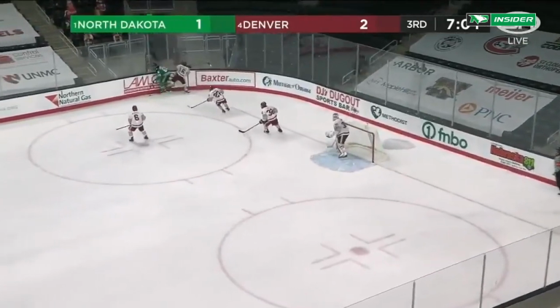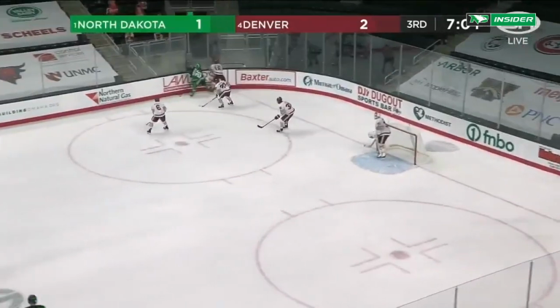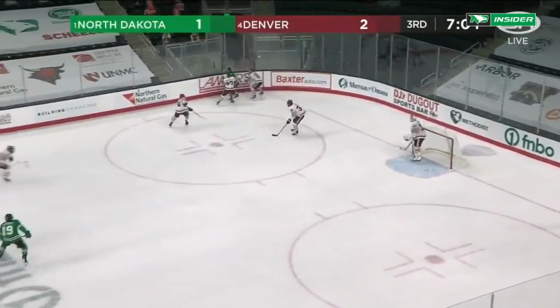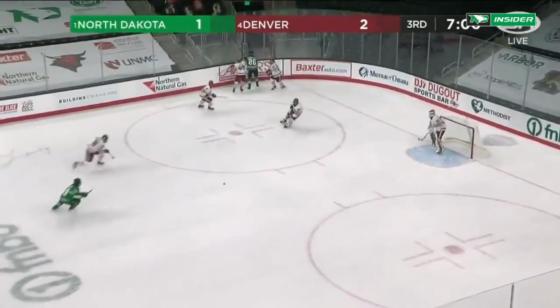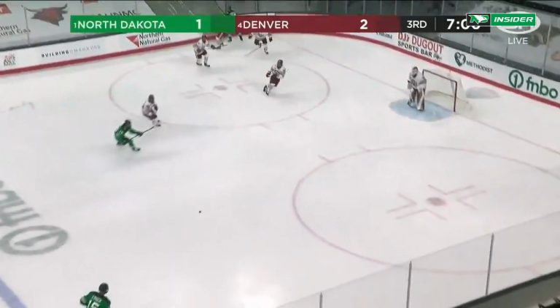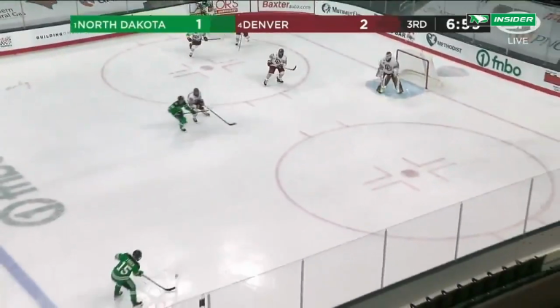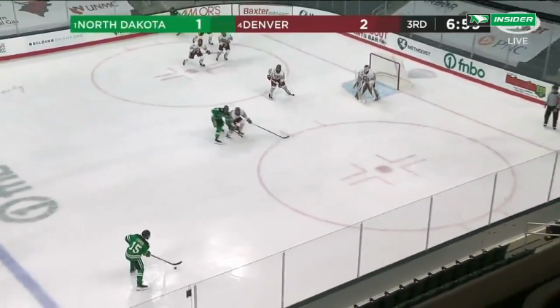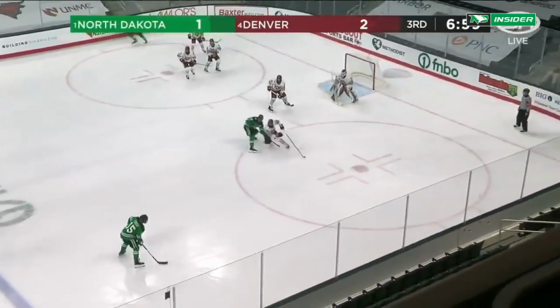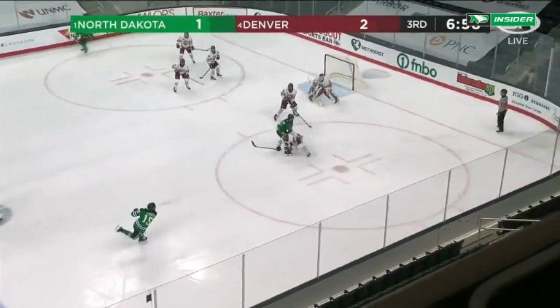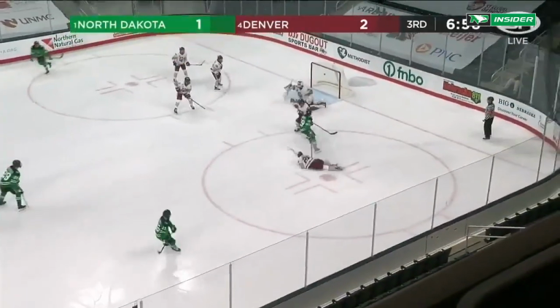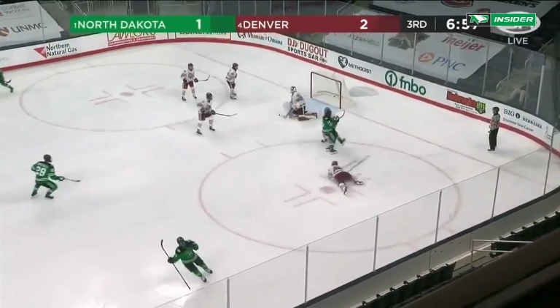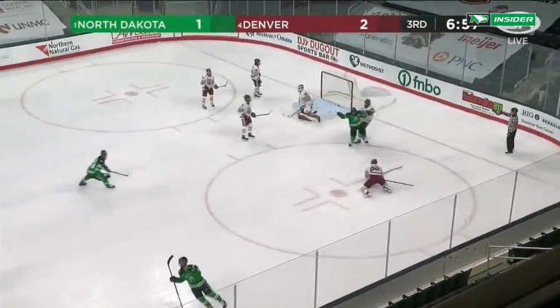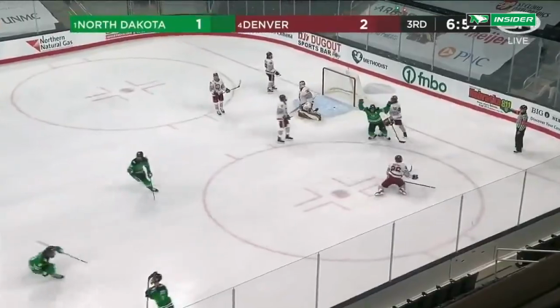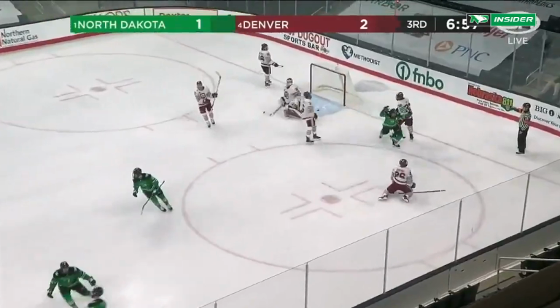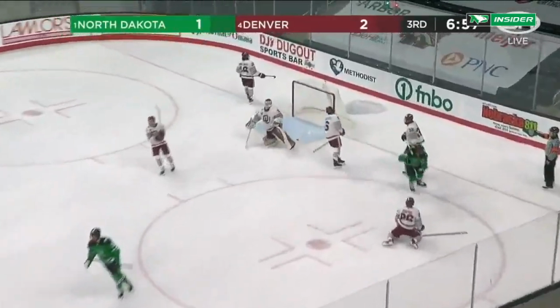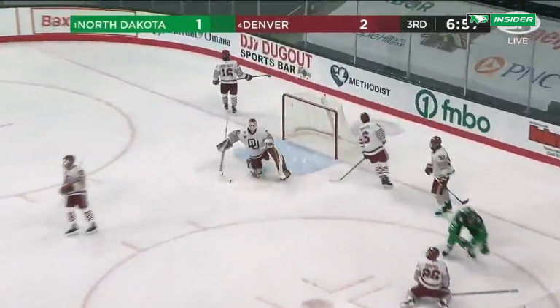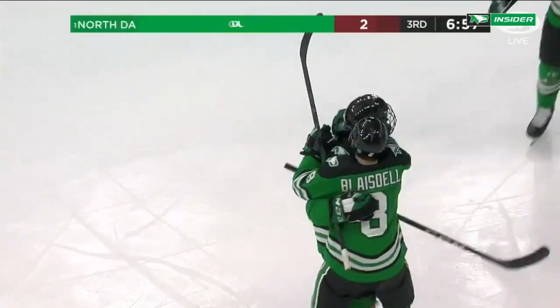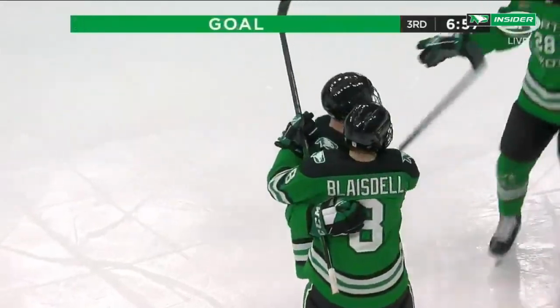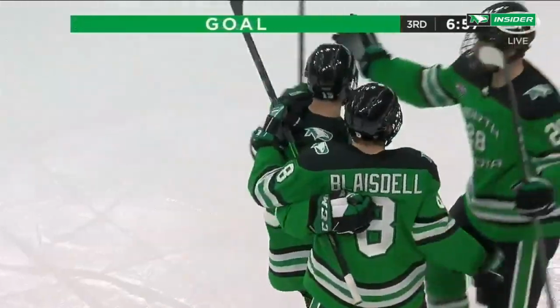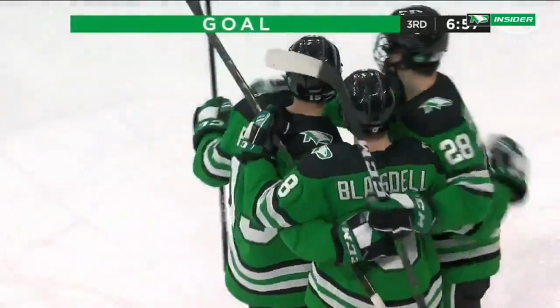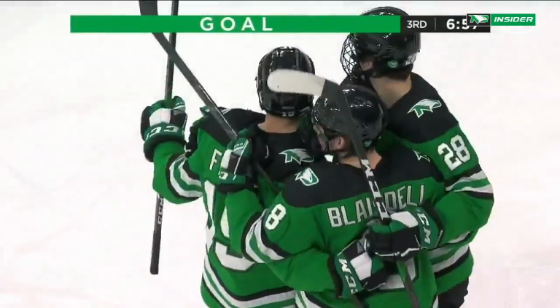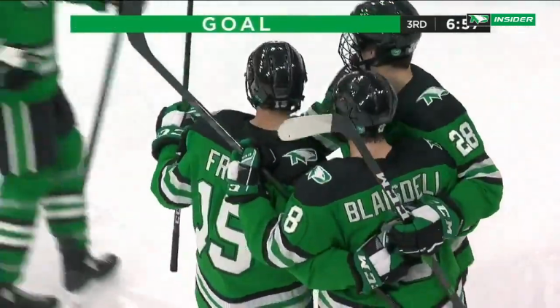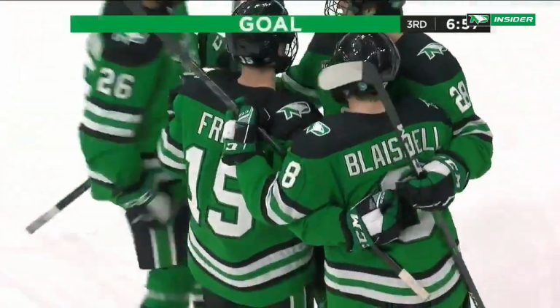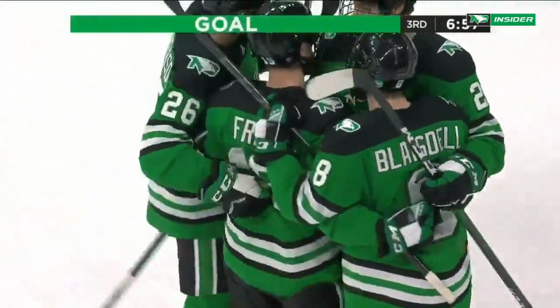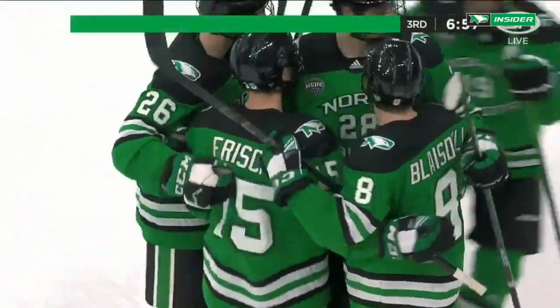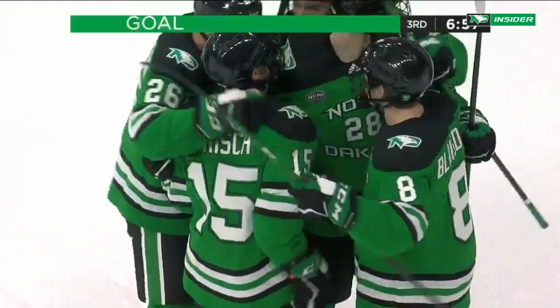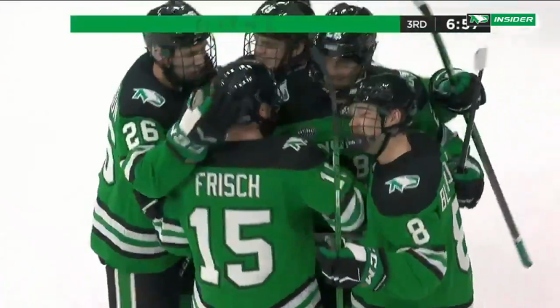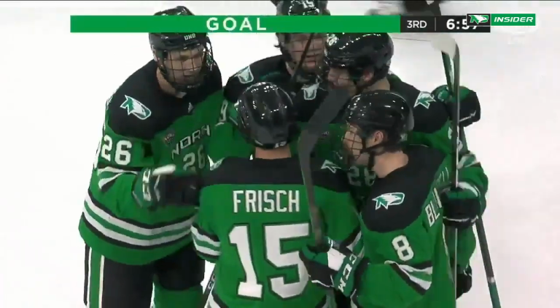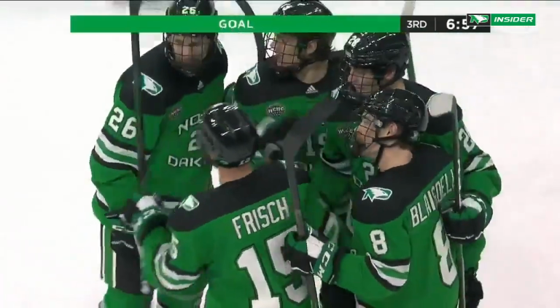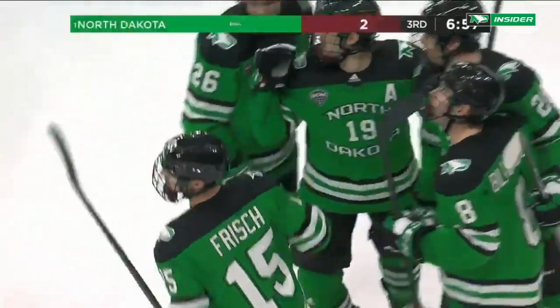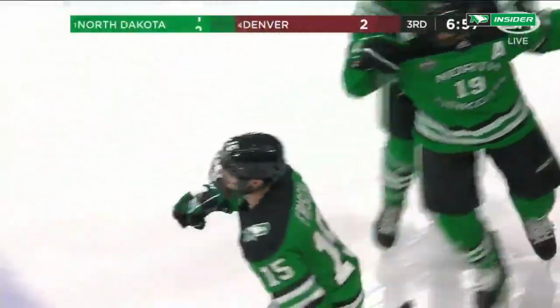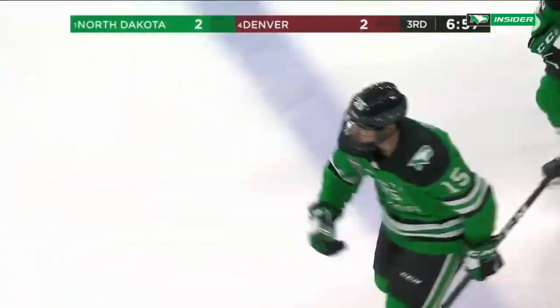Sanderson, the lone North Dakota goal scorer, leaving it for Frisch. The sophomore D-man finds the top corner! And we are all knotted up at two! Ethan Frisch from the point!